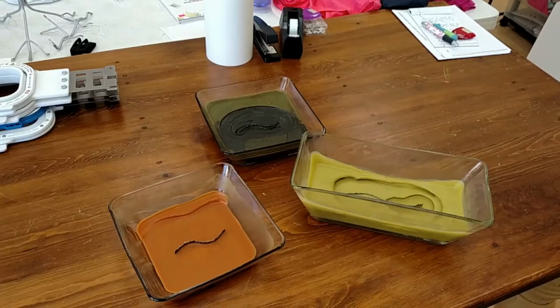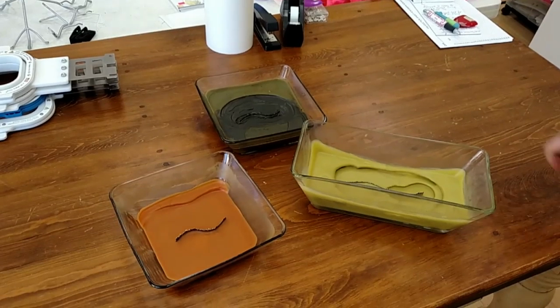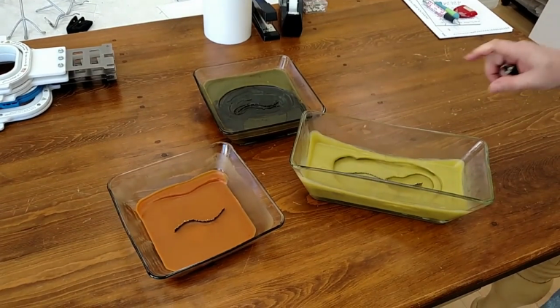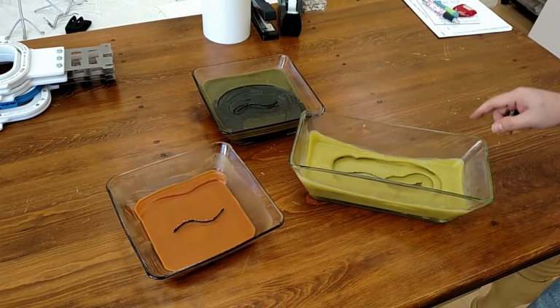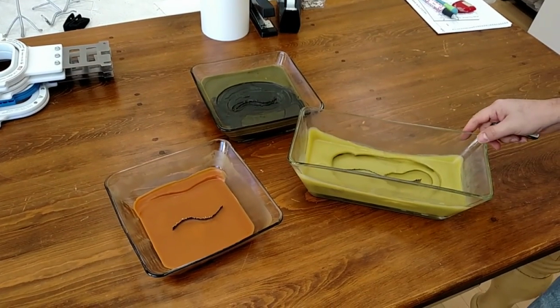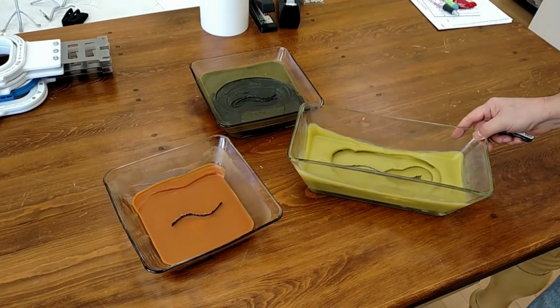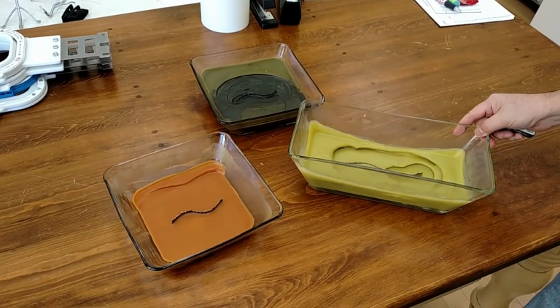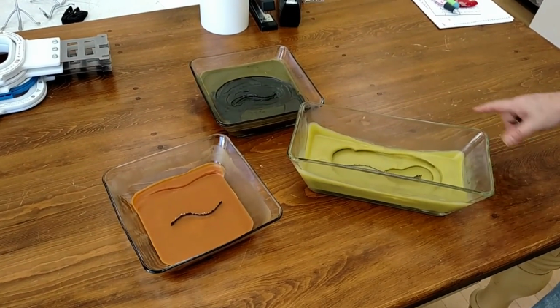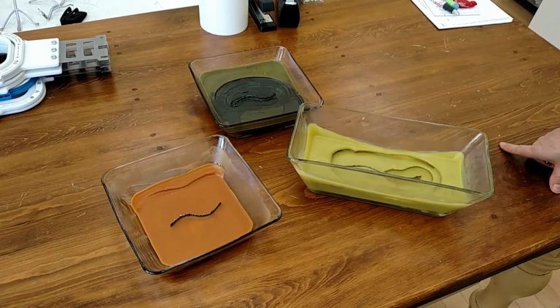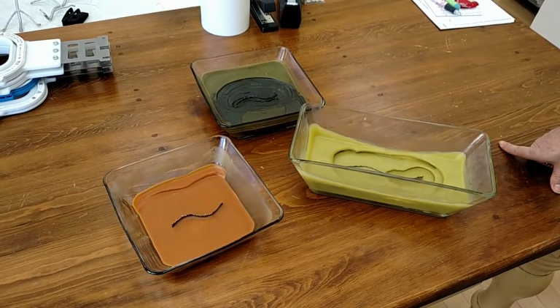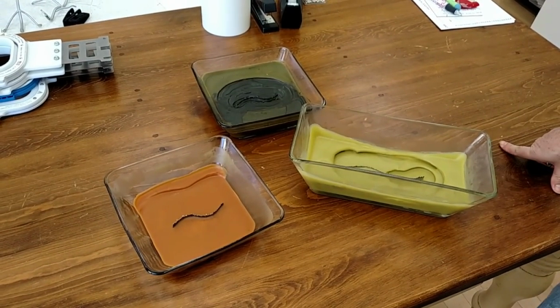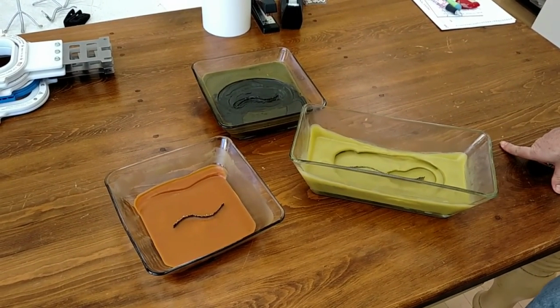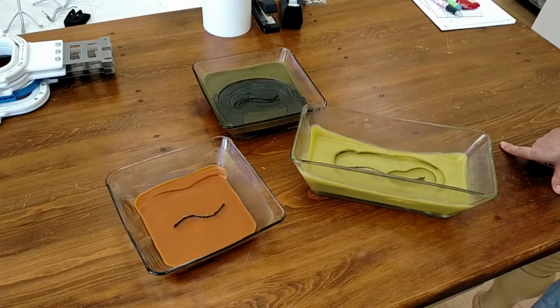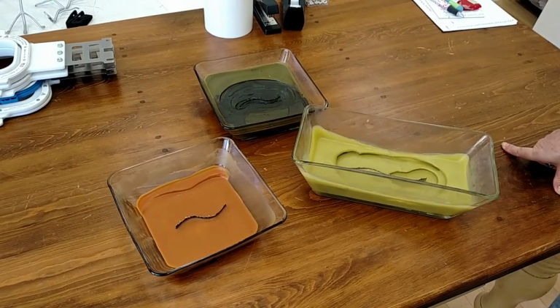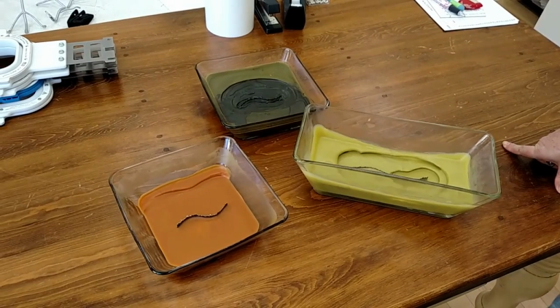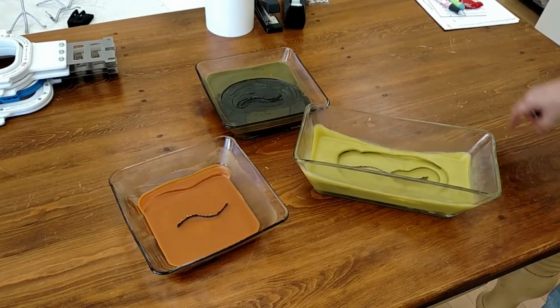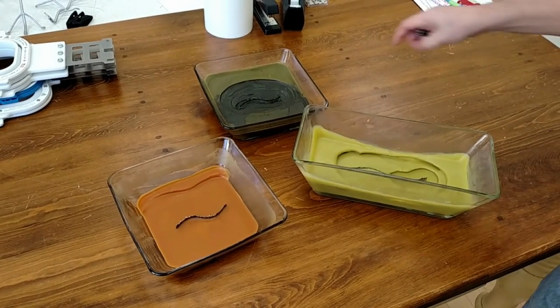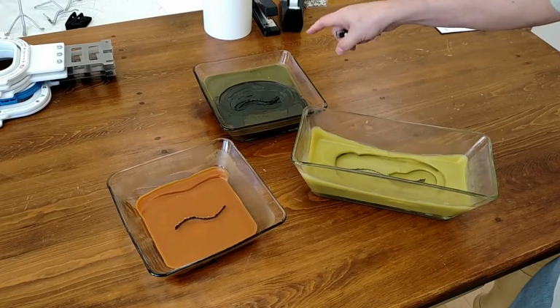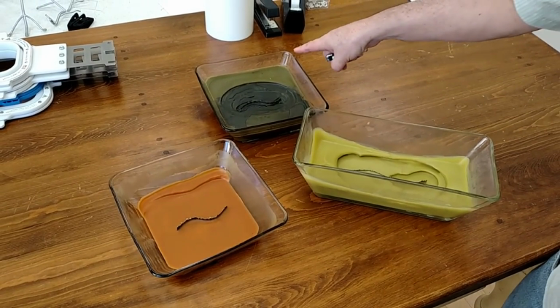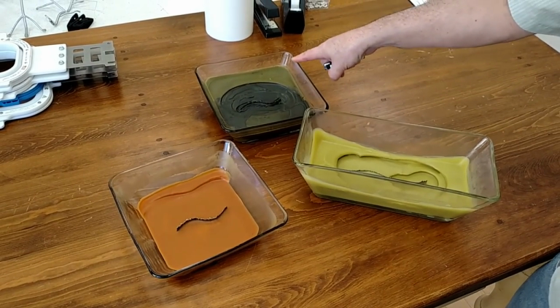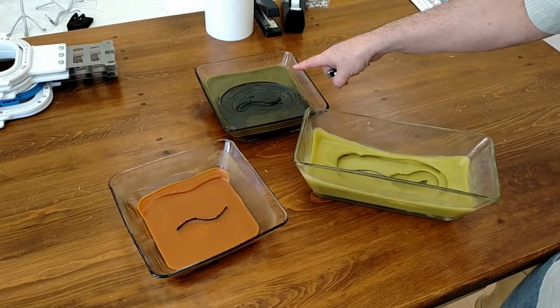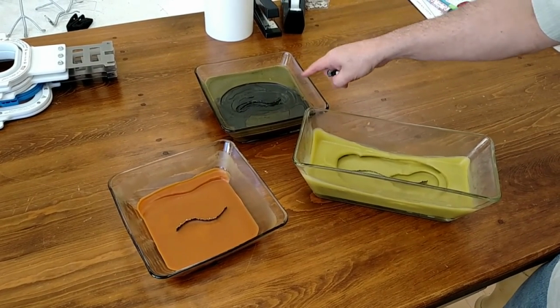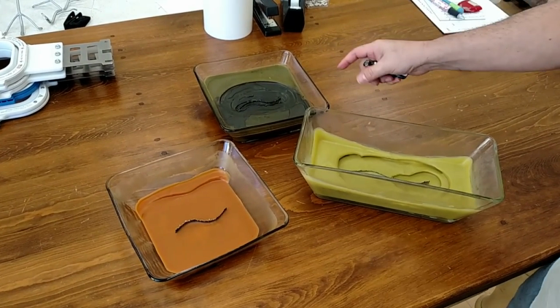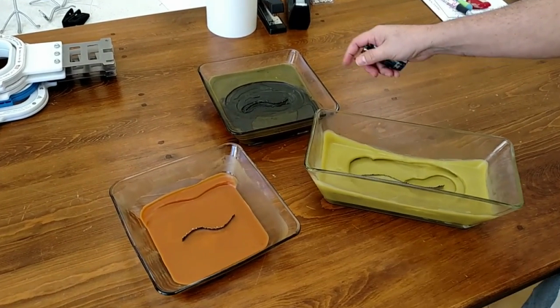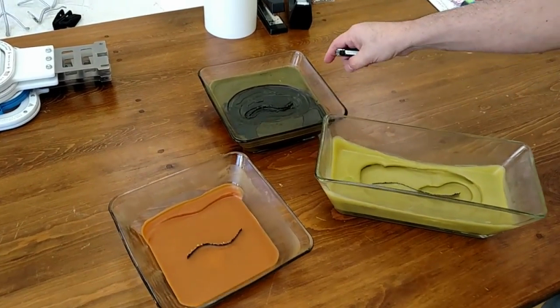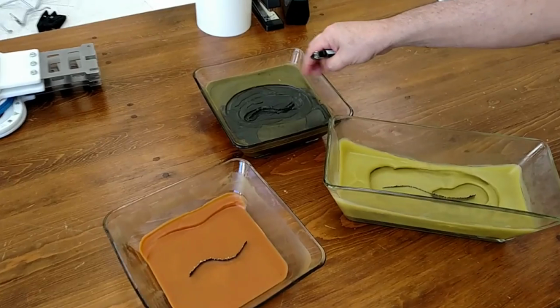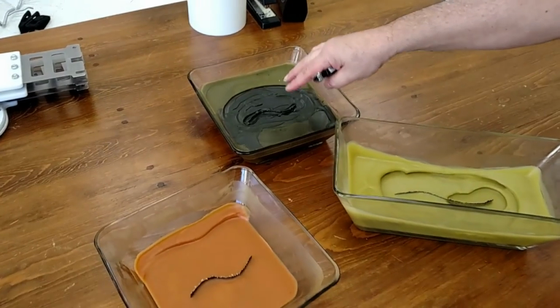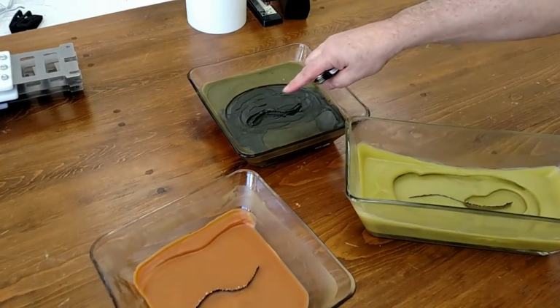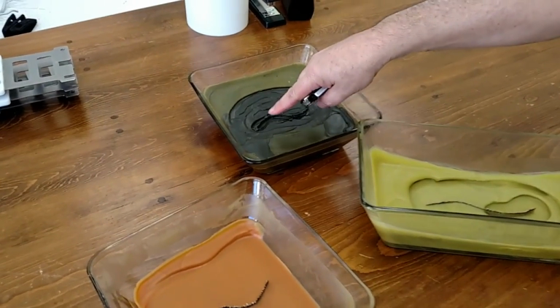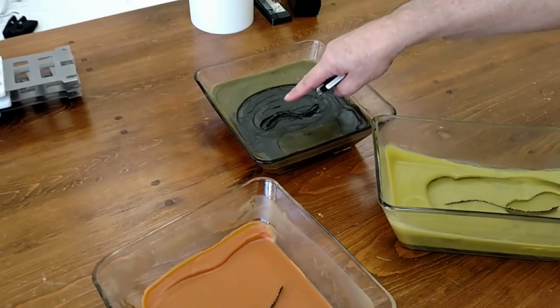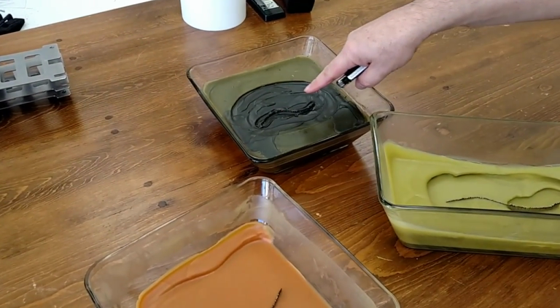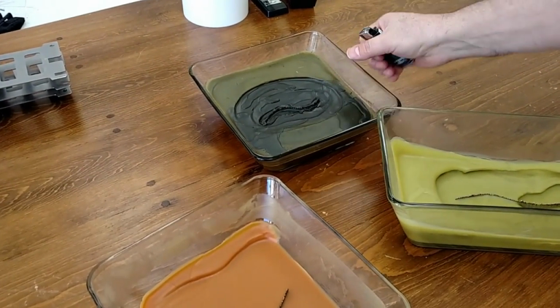I have three candles that I wanted to show you to give you some examples of what tunneling is. Tunneling is this stepladder appearance to the candles, and it starts to burn just down the center.